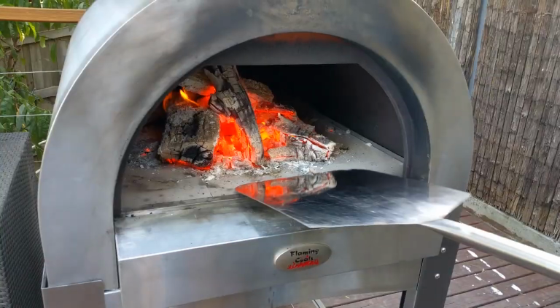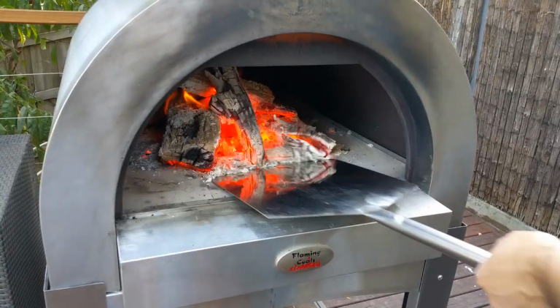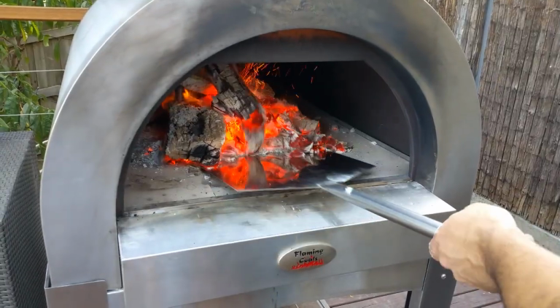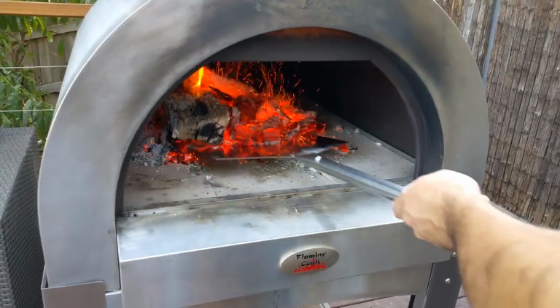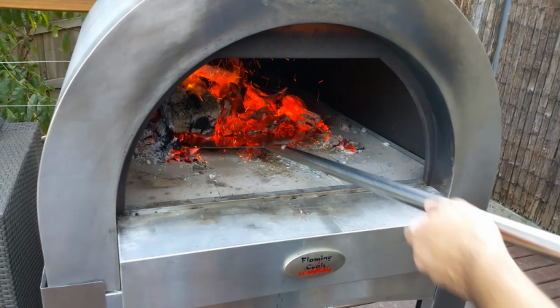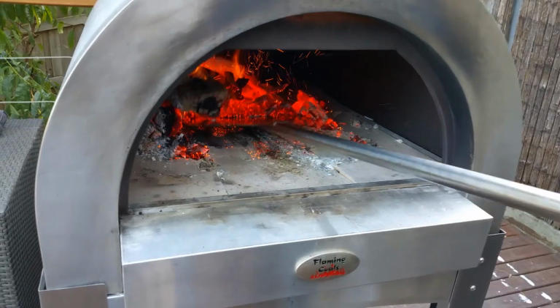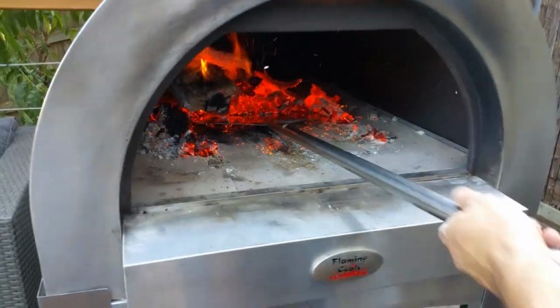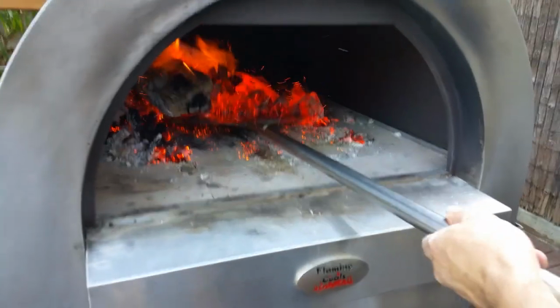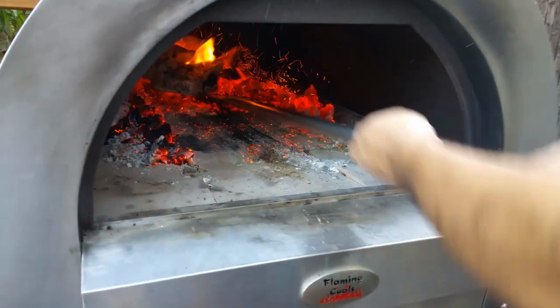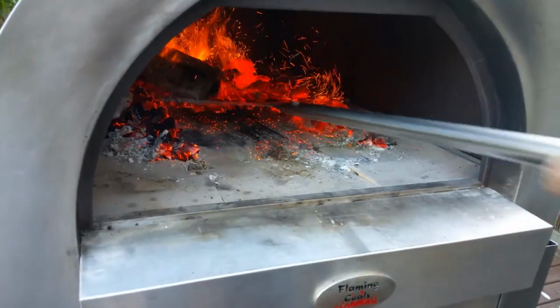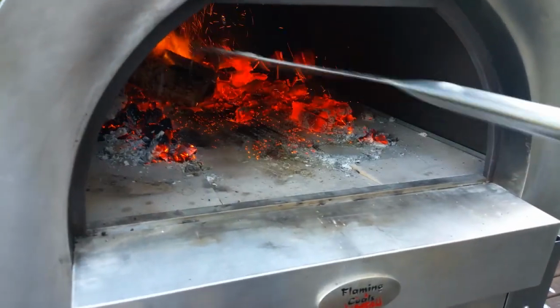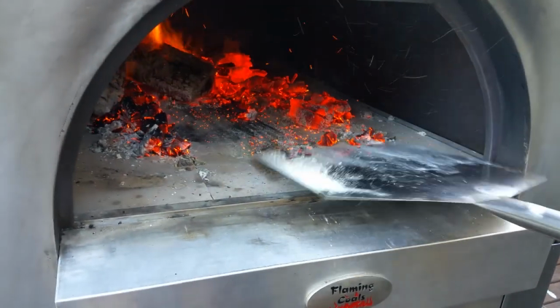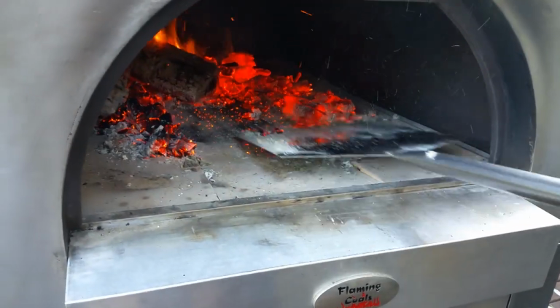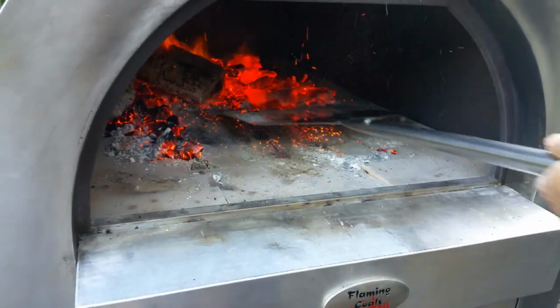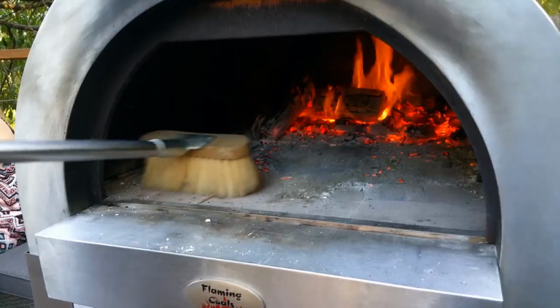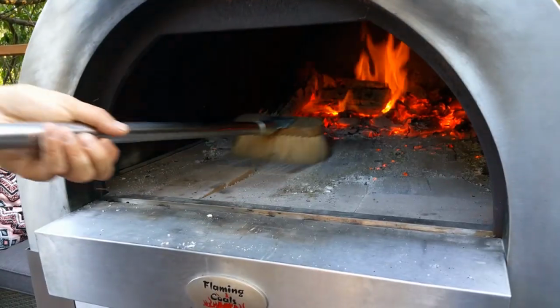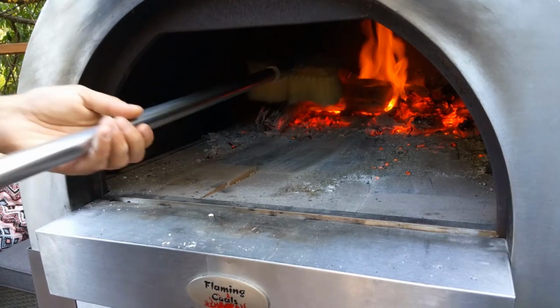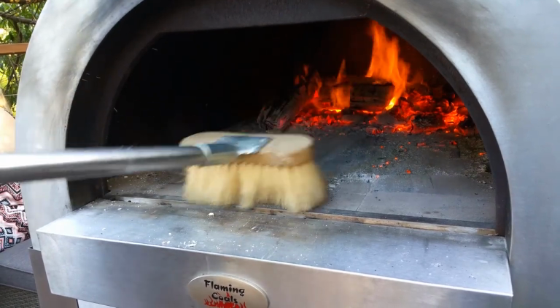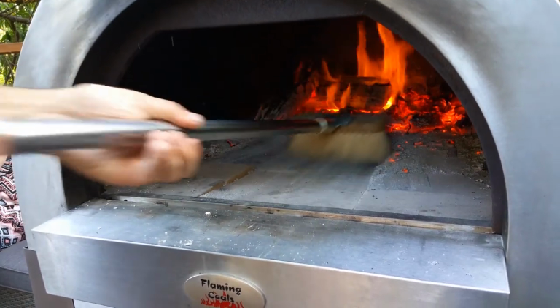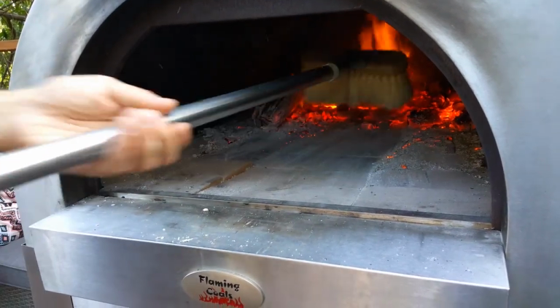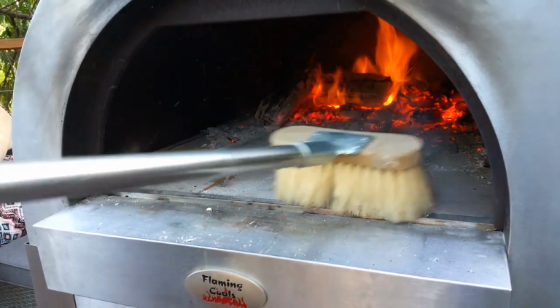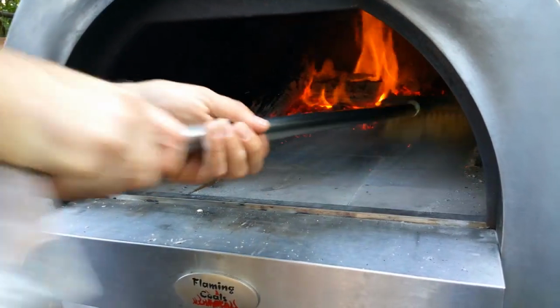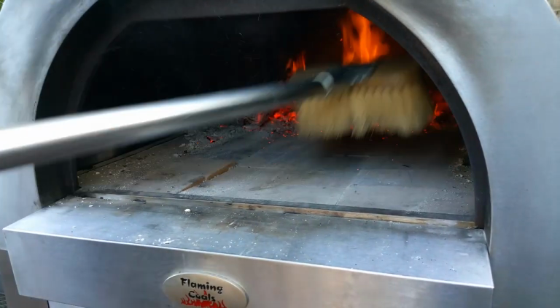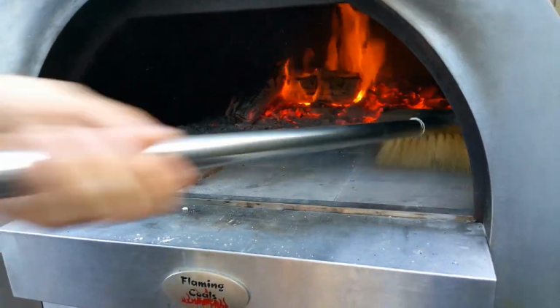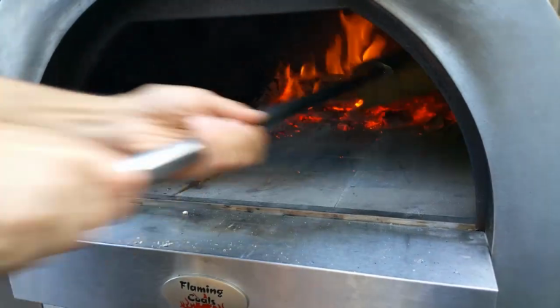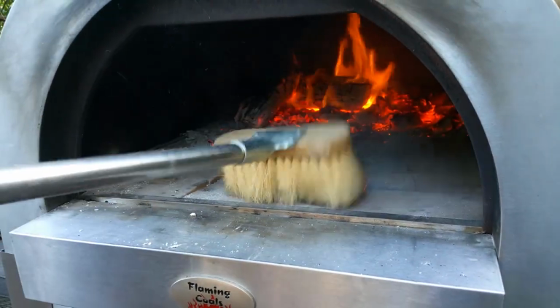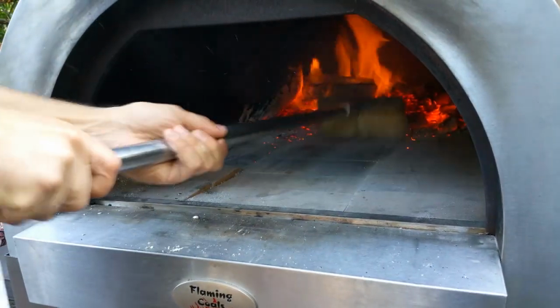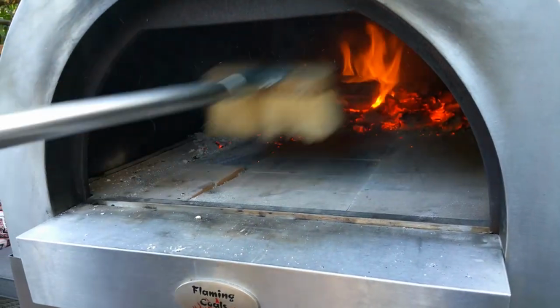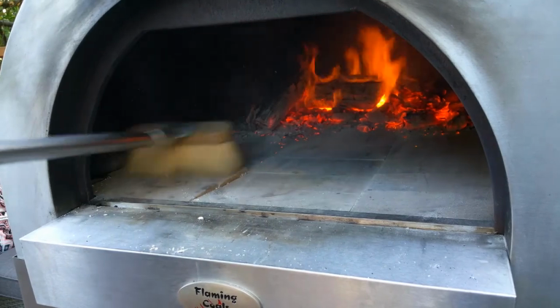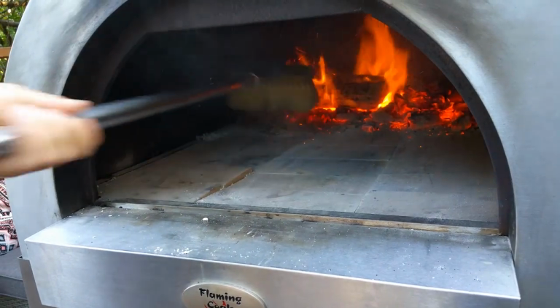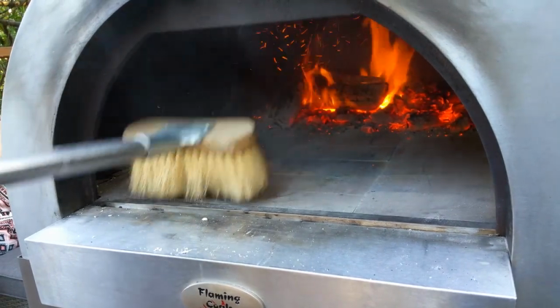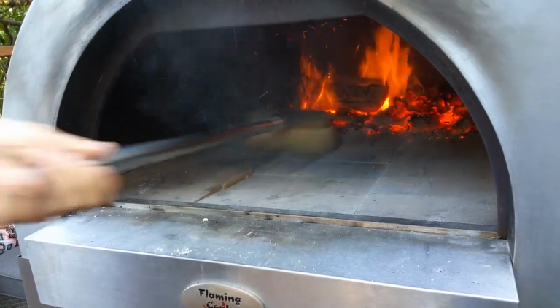When the wood inside the oven is ashed over it's time to push it to the back of the oven to create space for your pizzas. Don't forget to grab a brush and sweep the remaining ash to the back of the oven also — doing this will avoid having gritty bases on your pizzas.